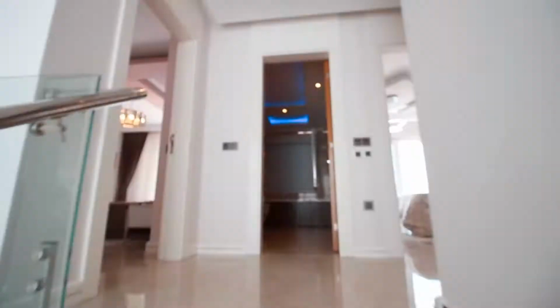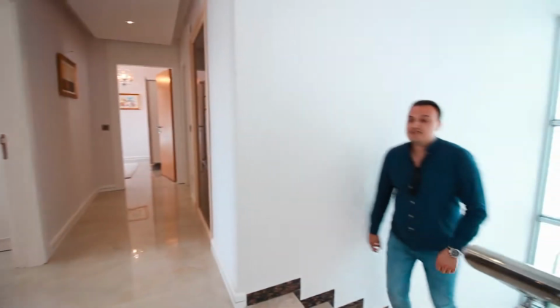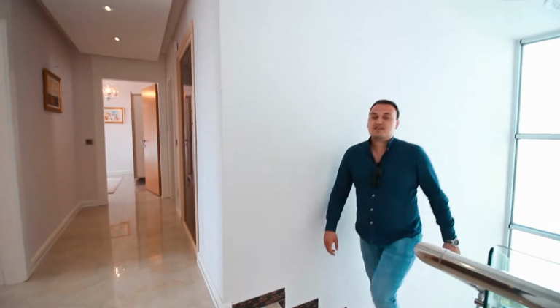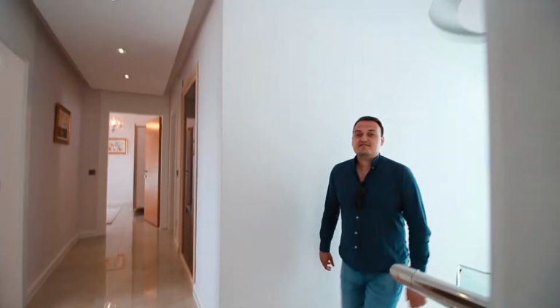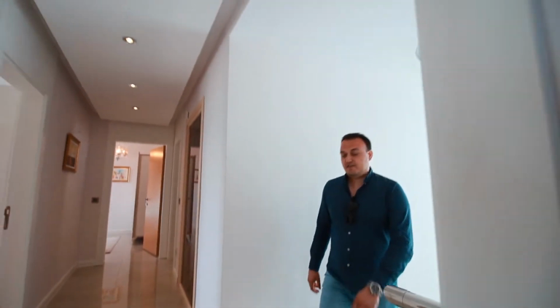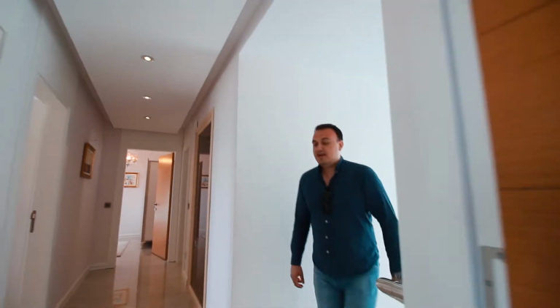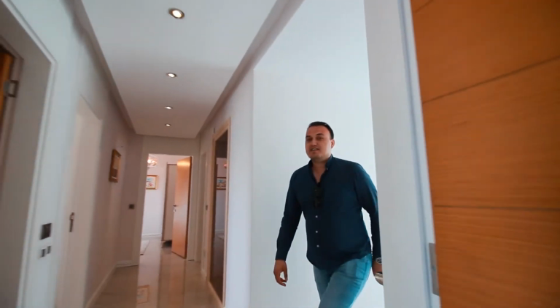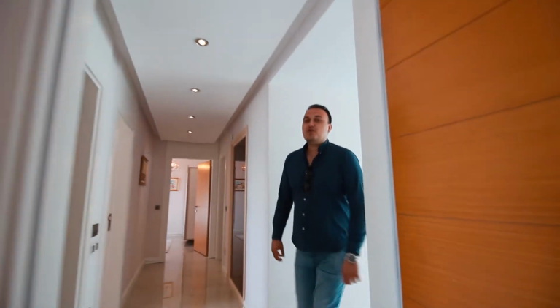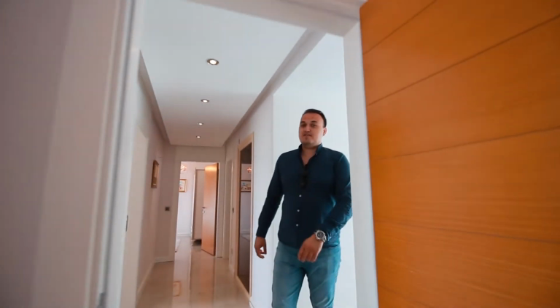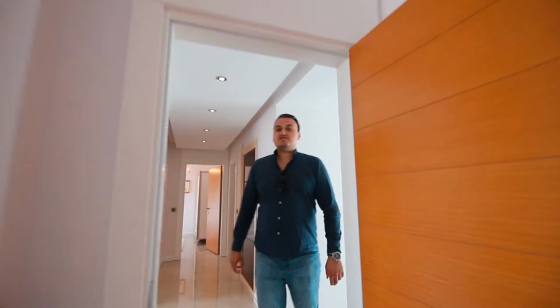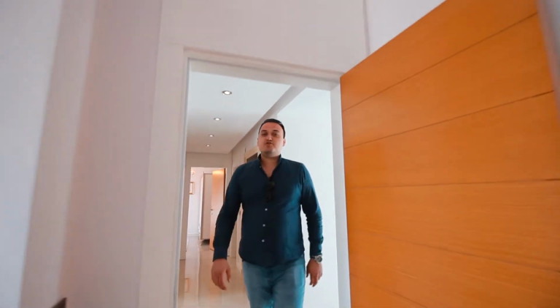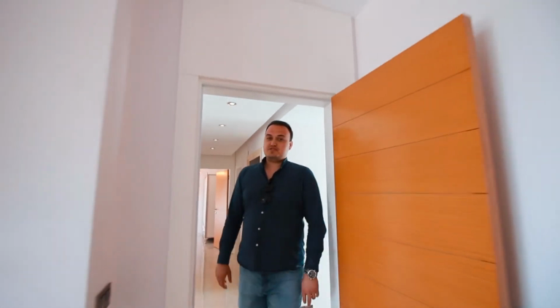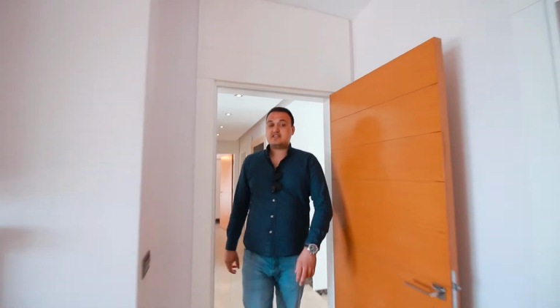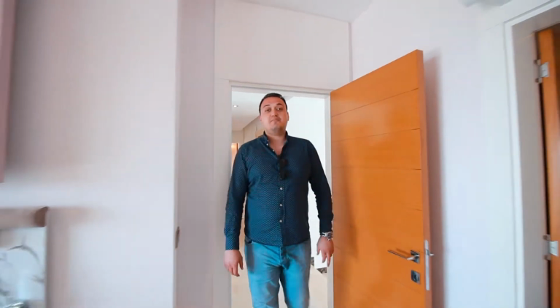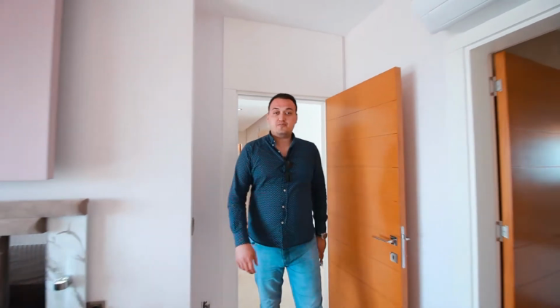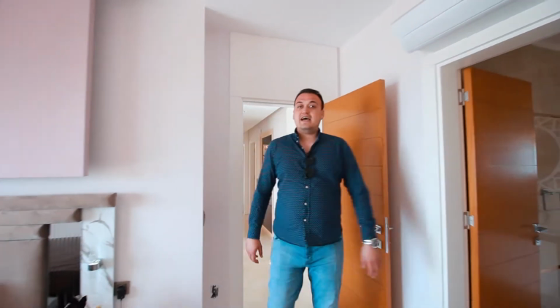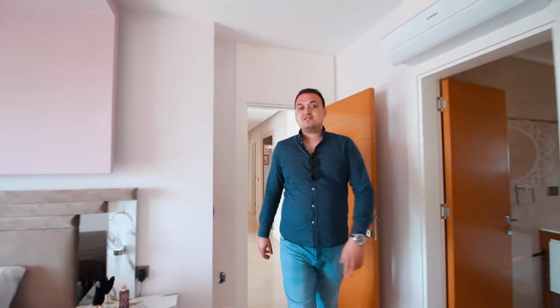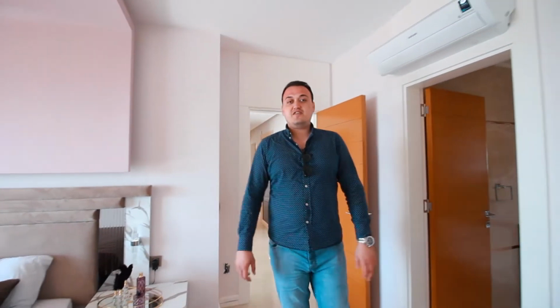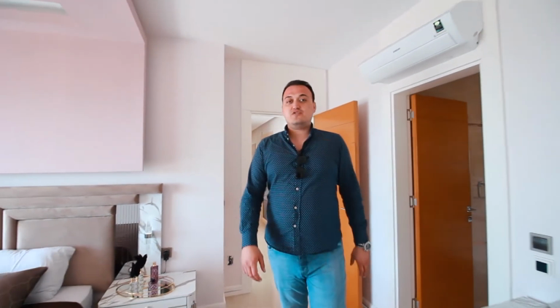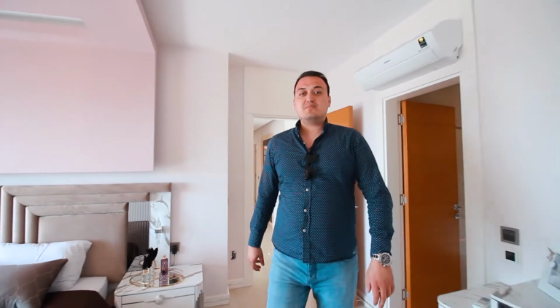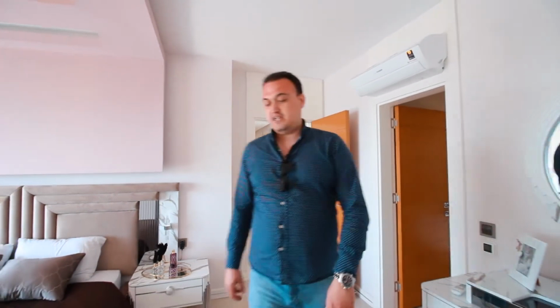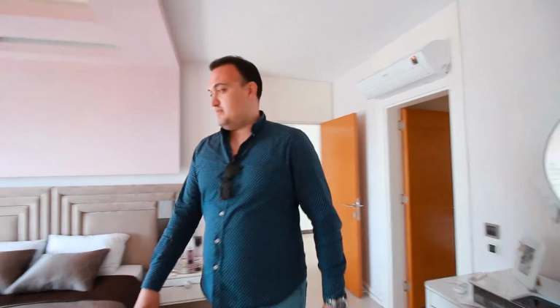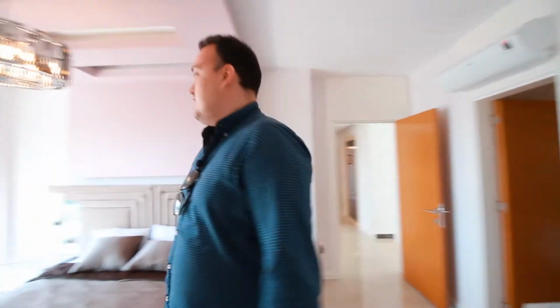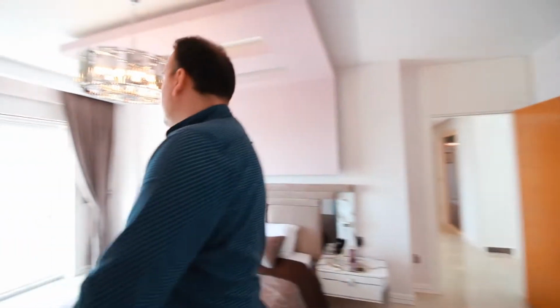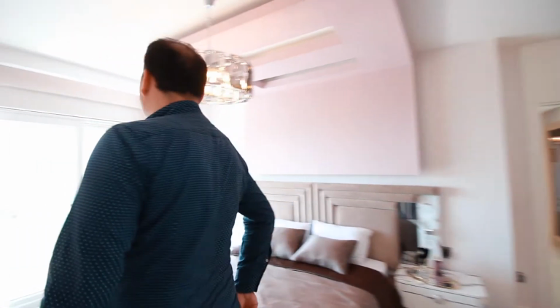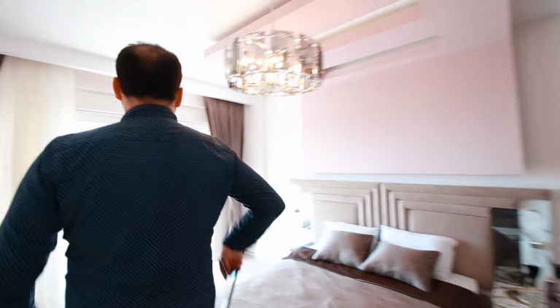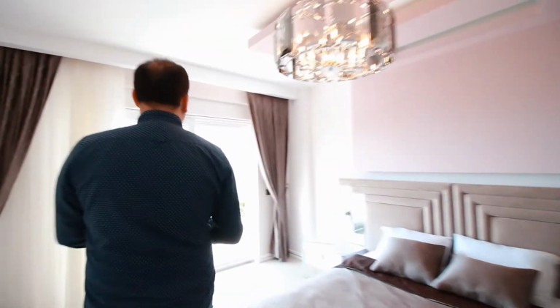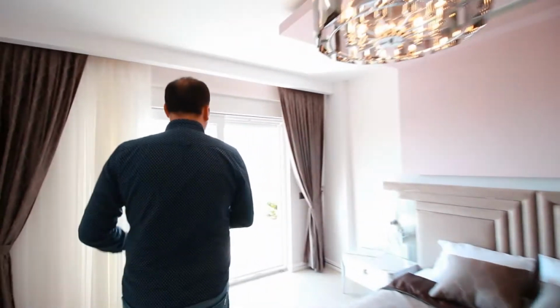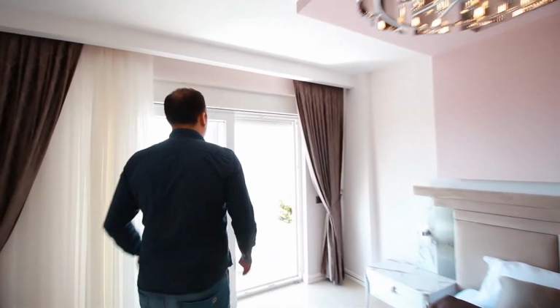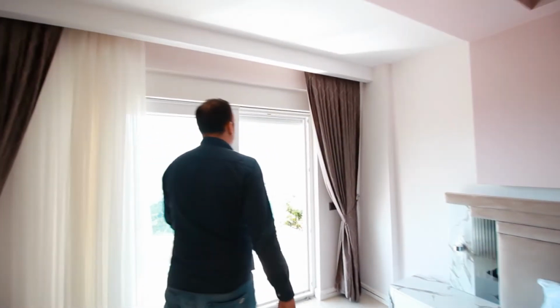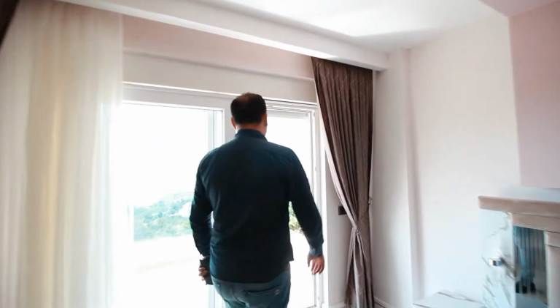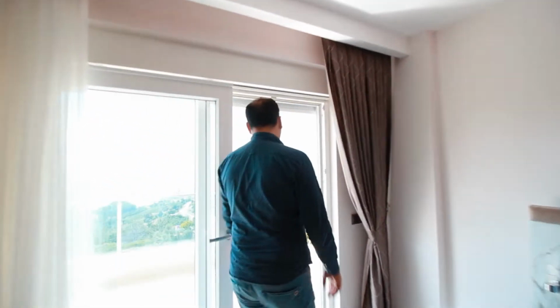Now let's discover the second floor. There are 3 bedrooms upstairs and 3 bathrooms. Let me start by showing you the master bedroom, and I would like to show you this amazing view from the second floor.